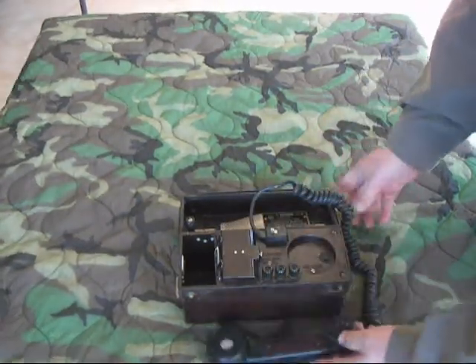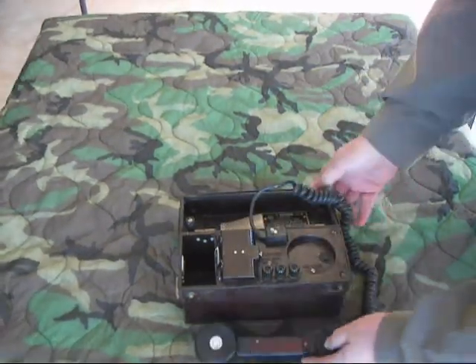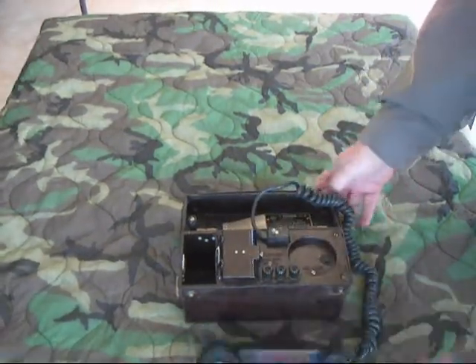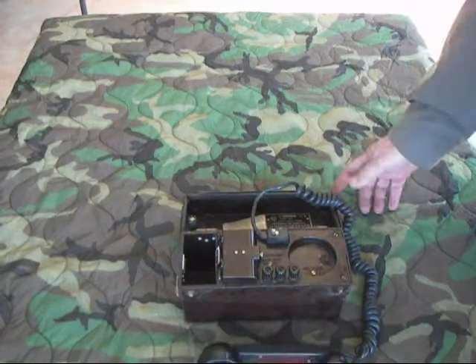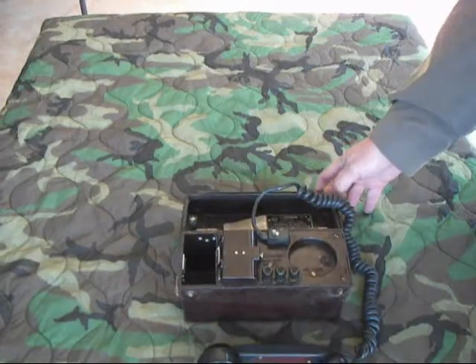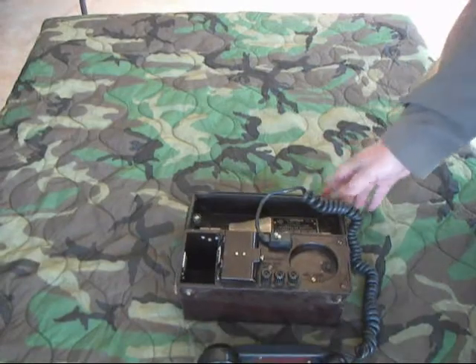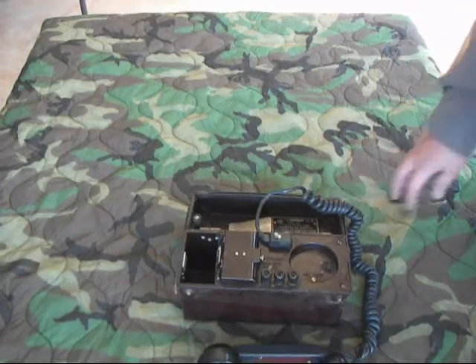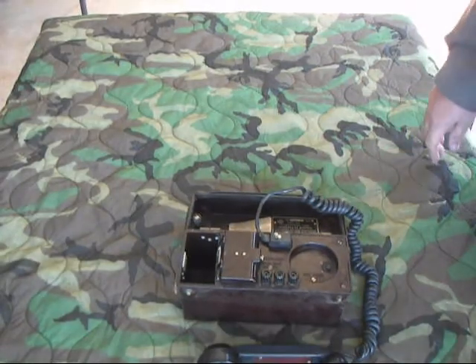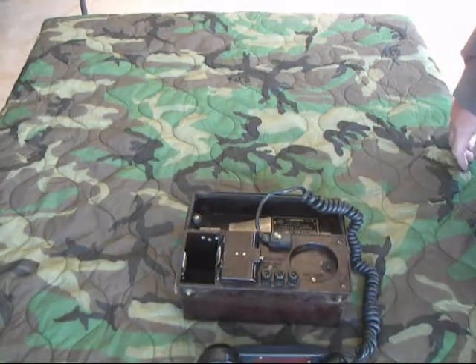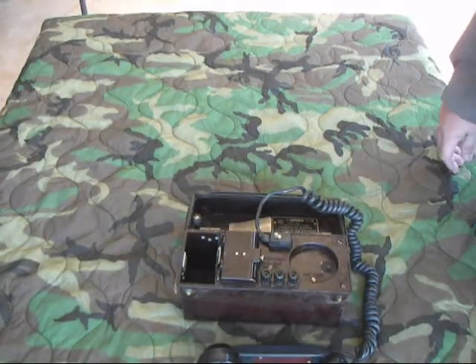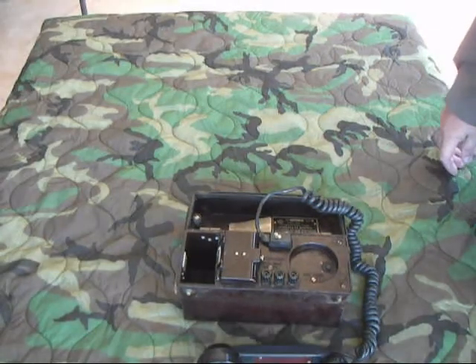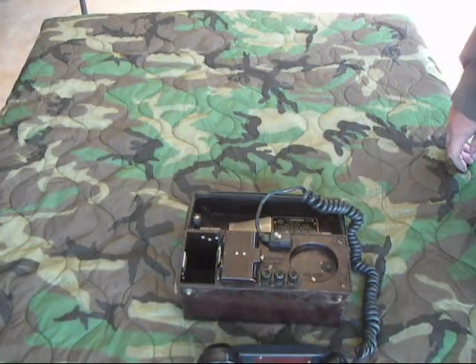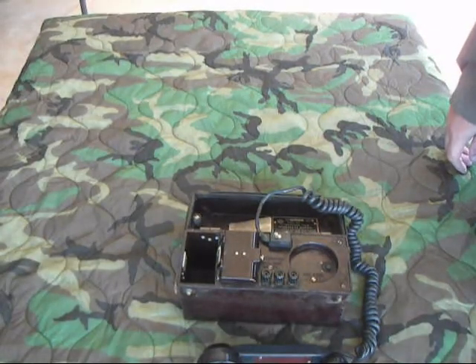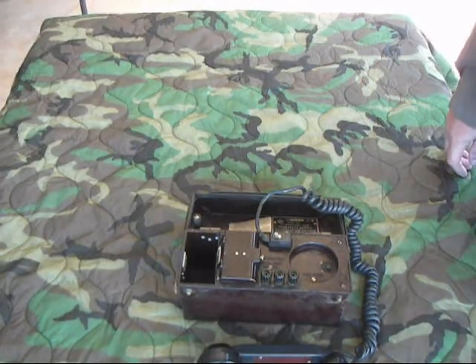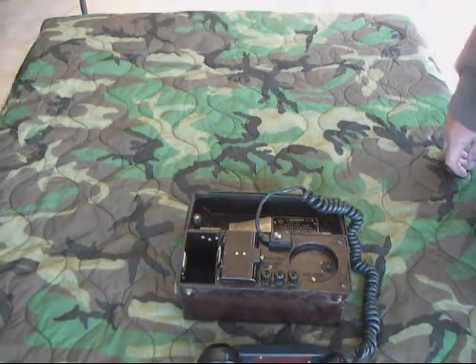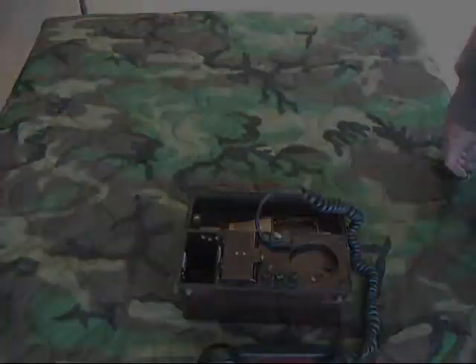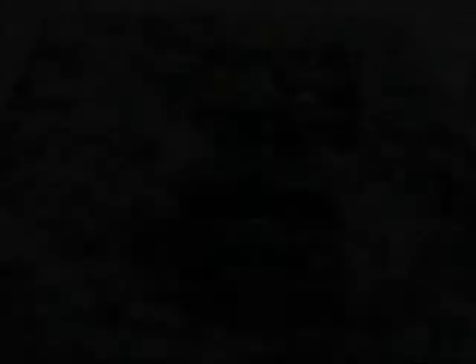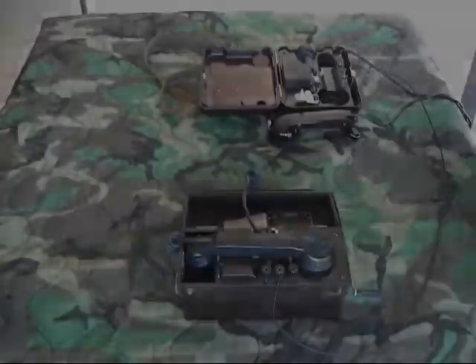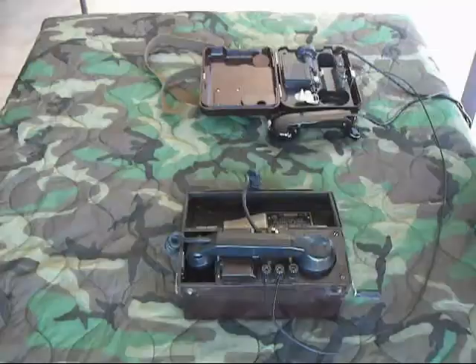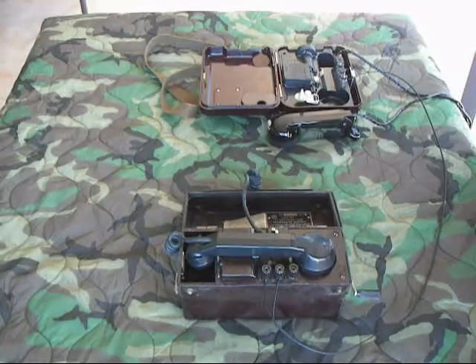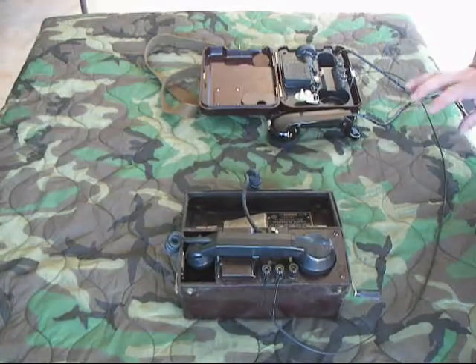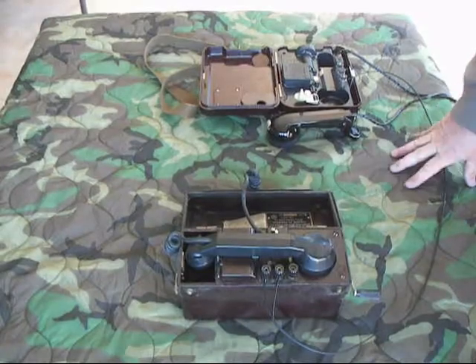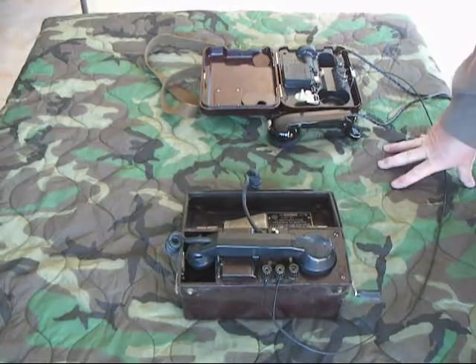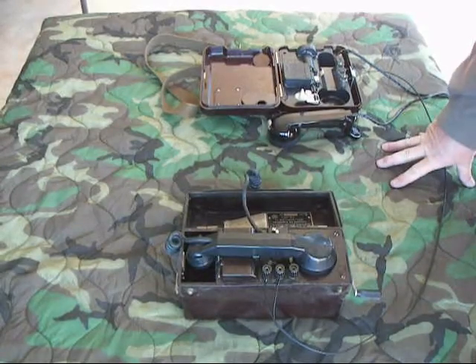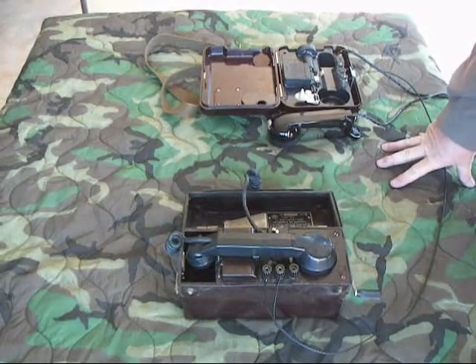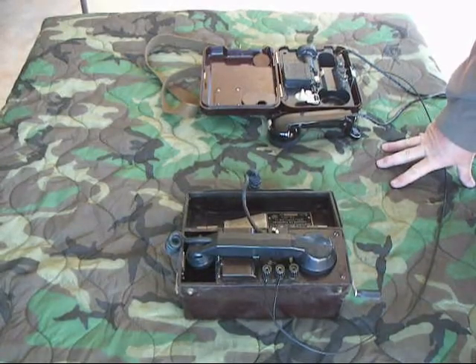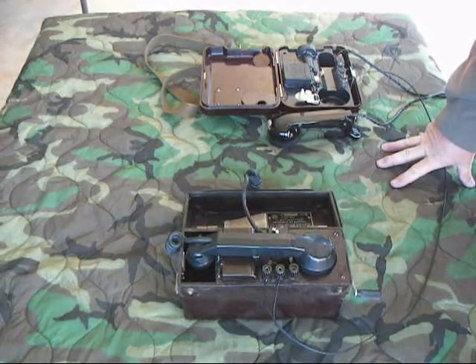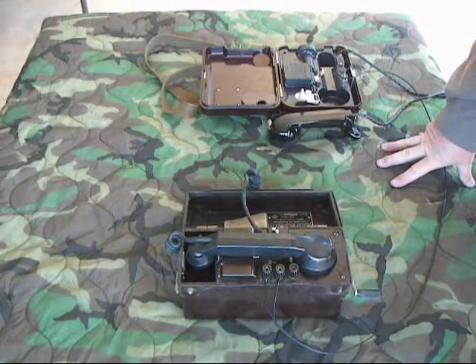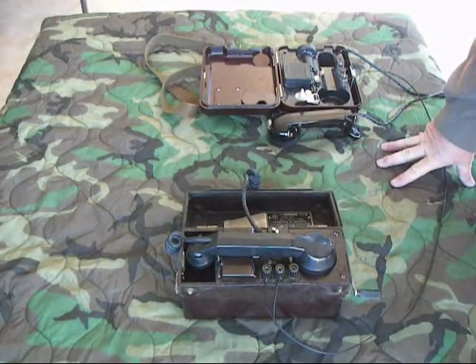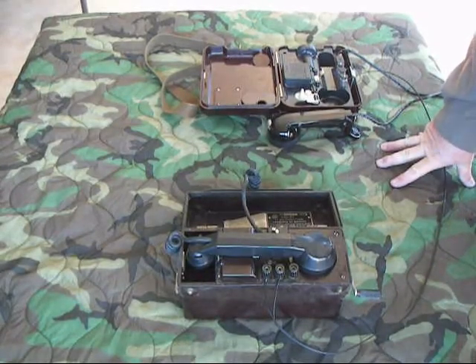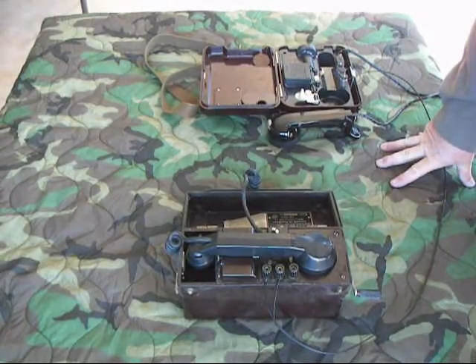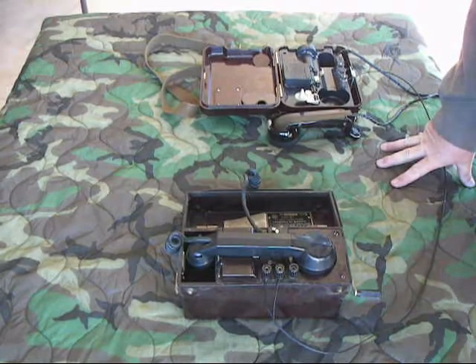It uses the large earpiece and small microphone like most other Soviet phones and radios do. We'll go ahead now, and then we'll hook up a TA-57 to it and make some phone calls.